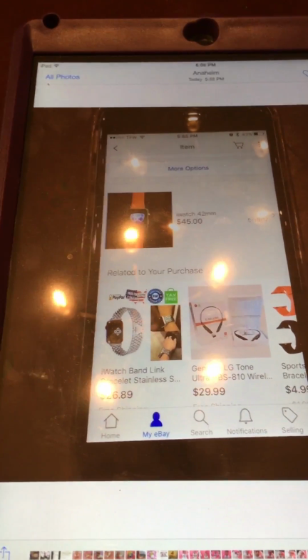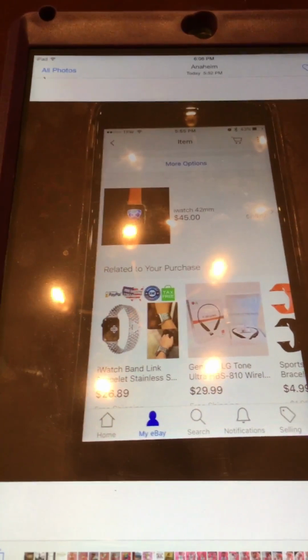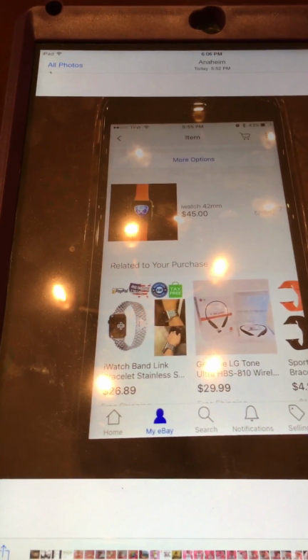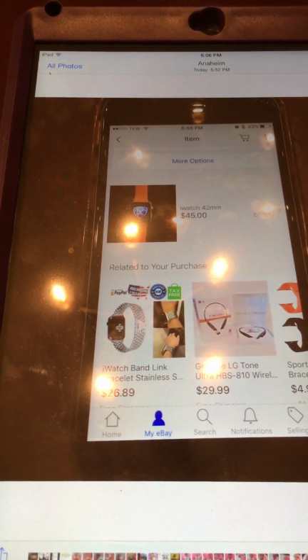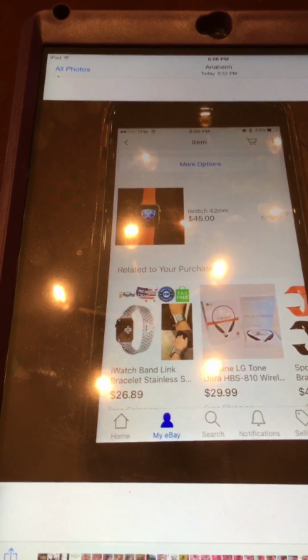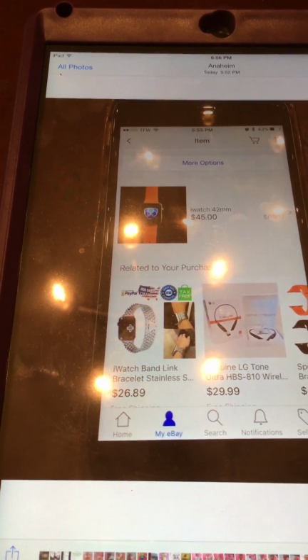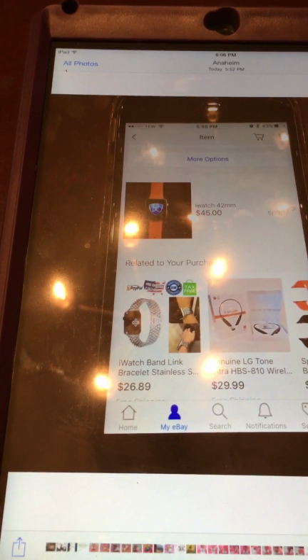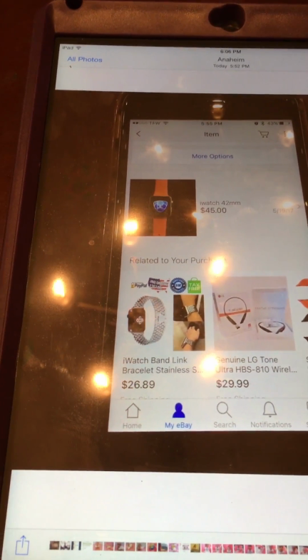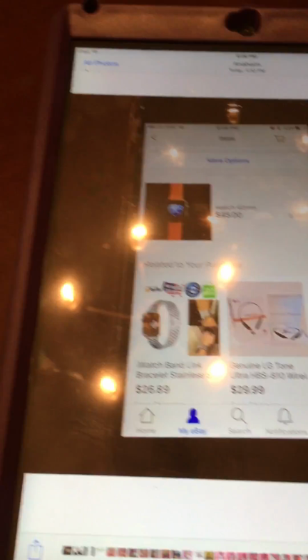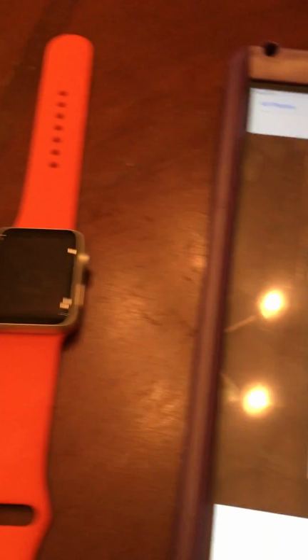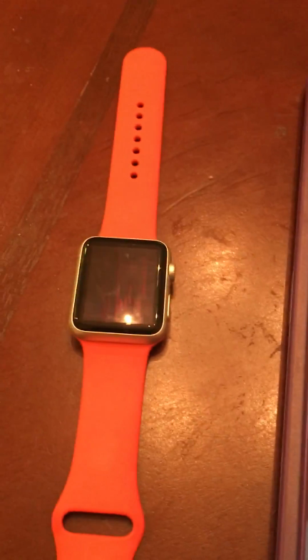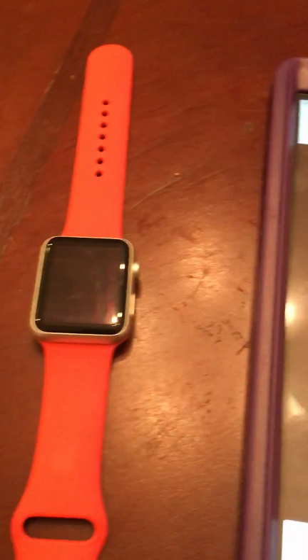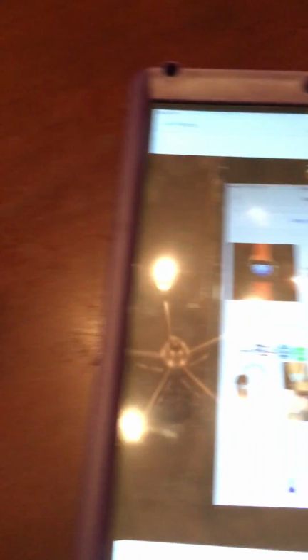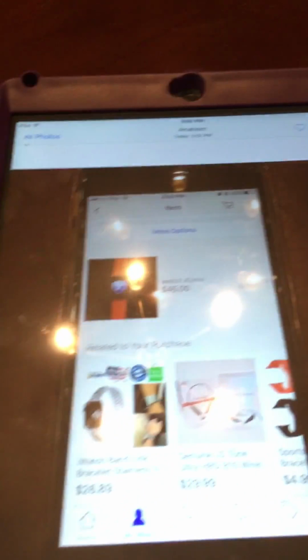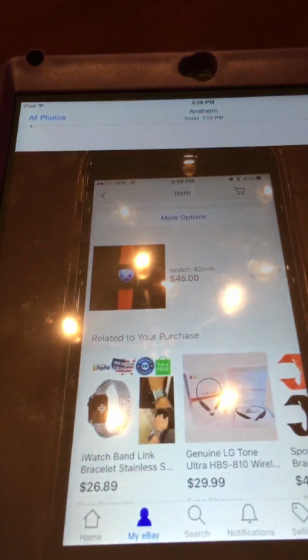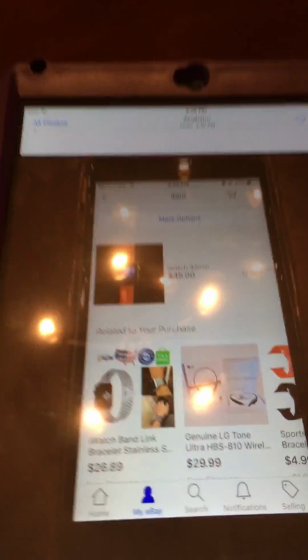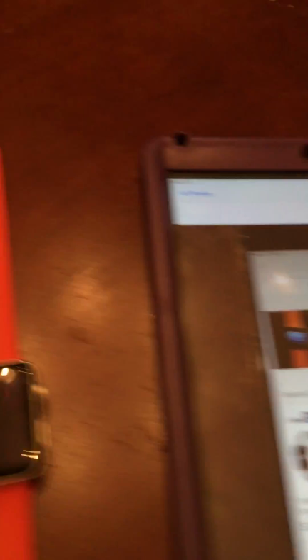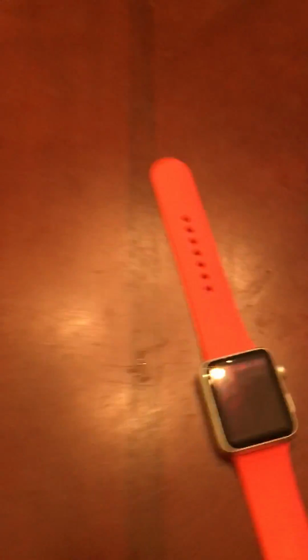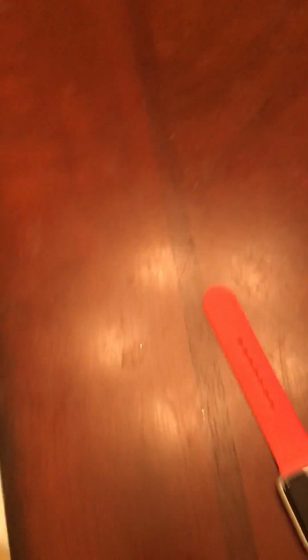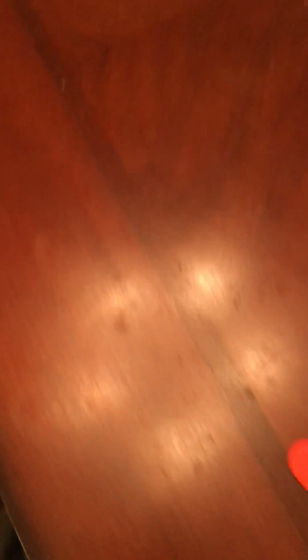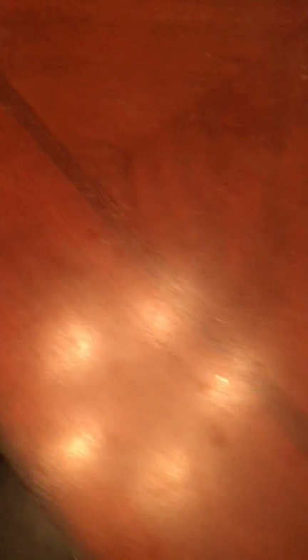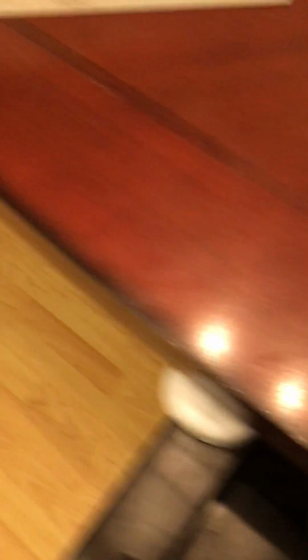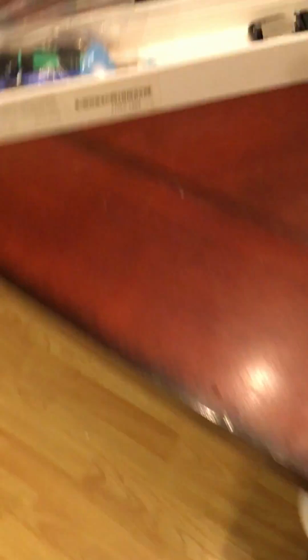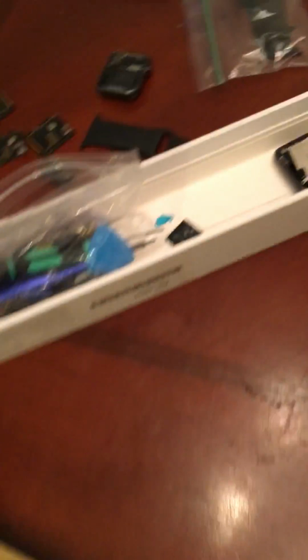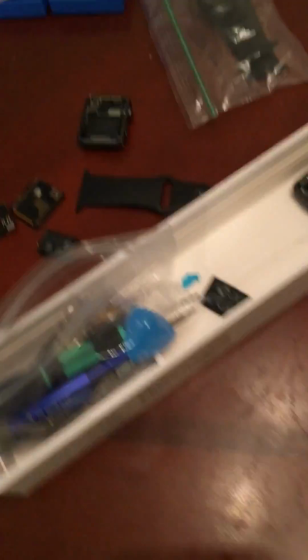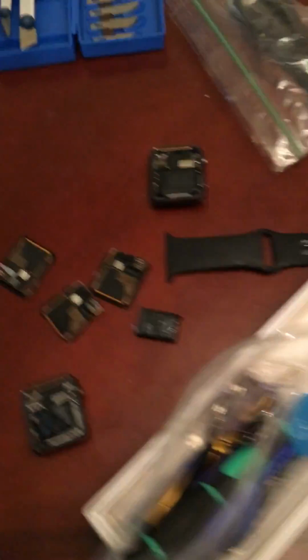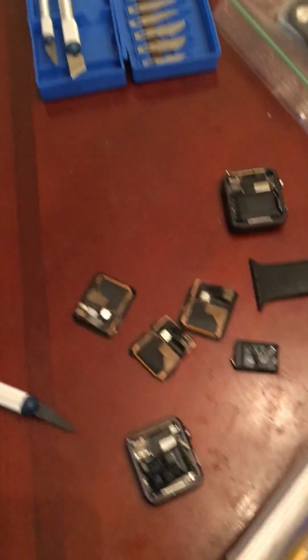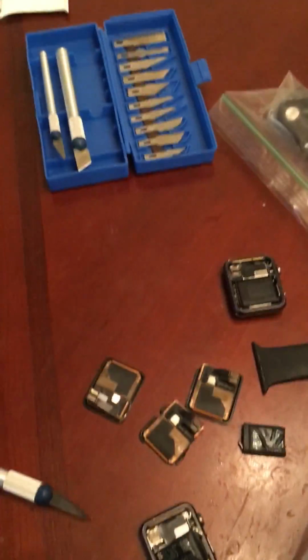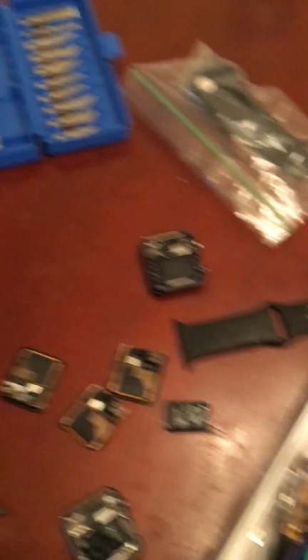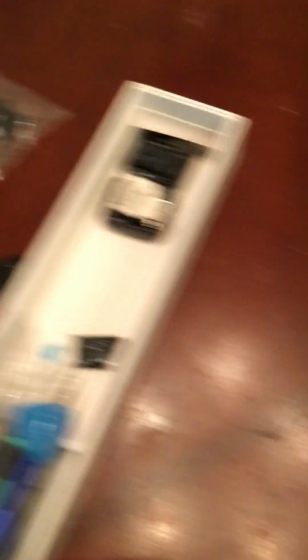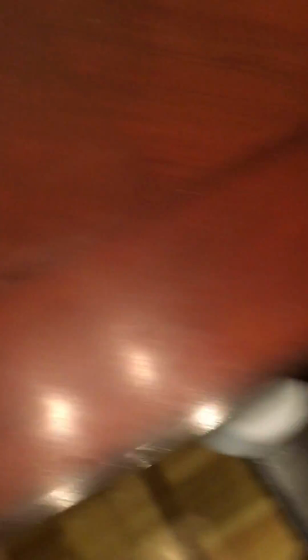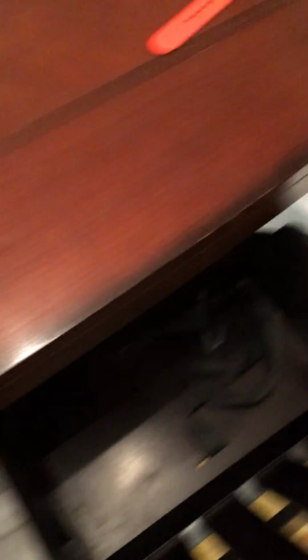I wanted to show you guys how I removed demo mode from an Apple Watch. I've been working with Apple Watches for a couple months now, taking them apart and changing out the screens — it's pretty simple.